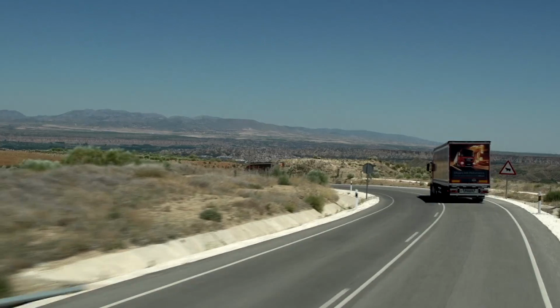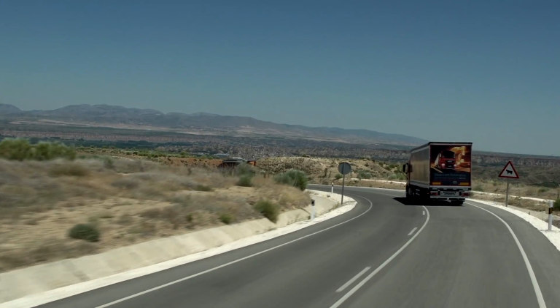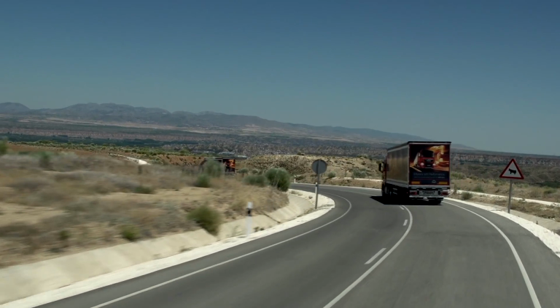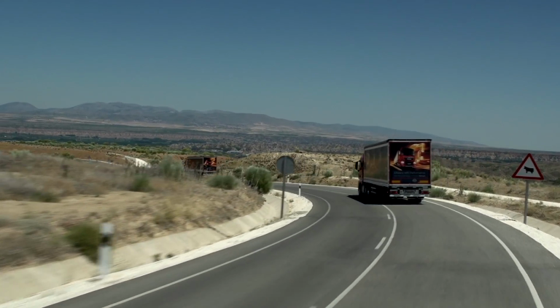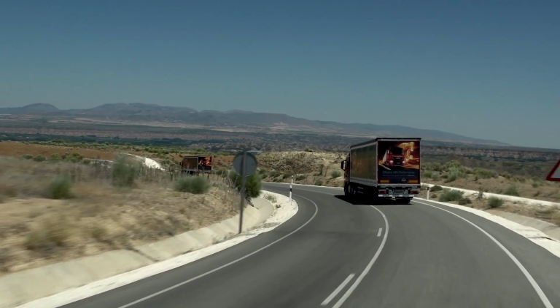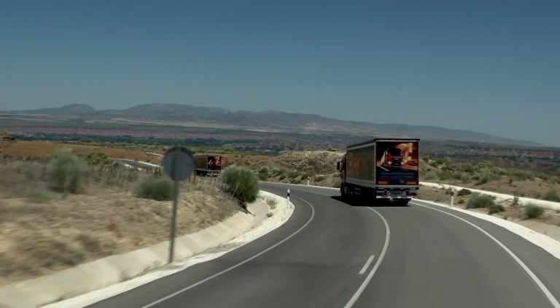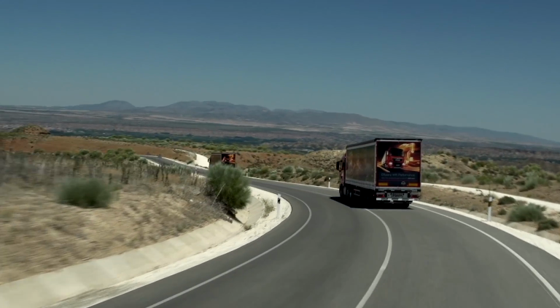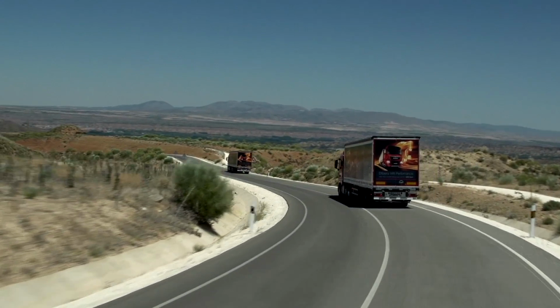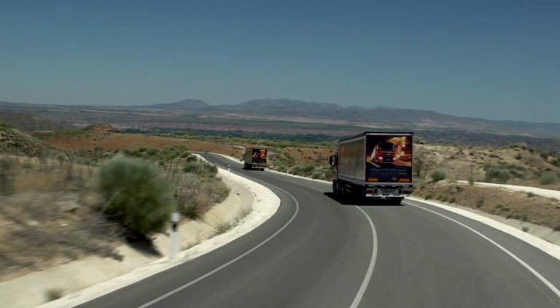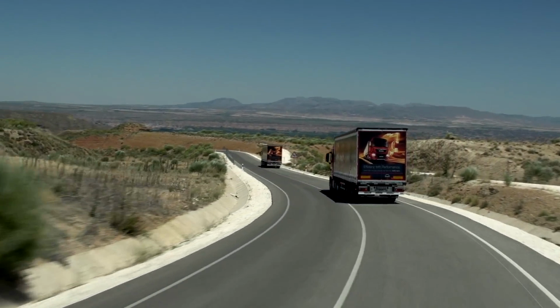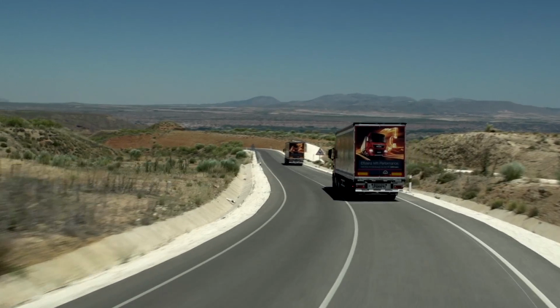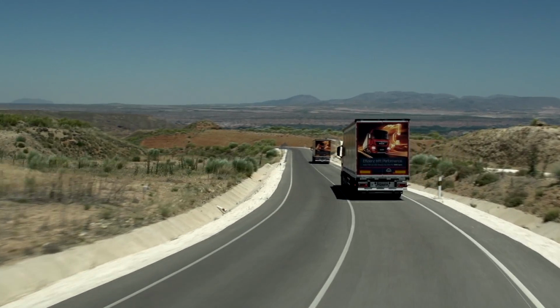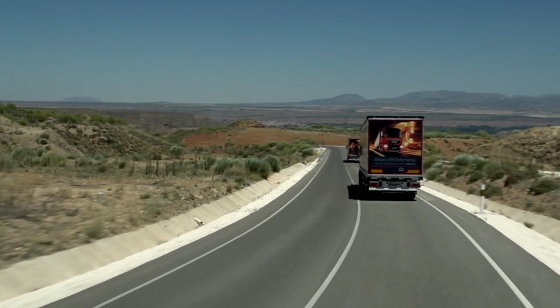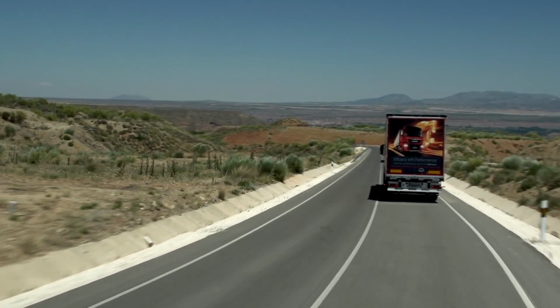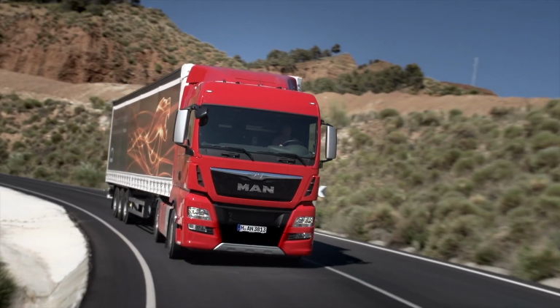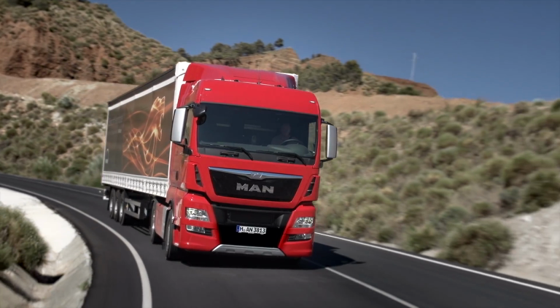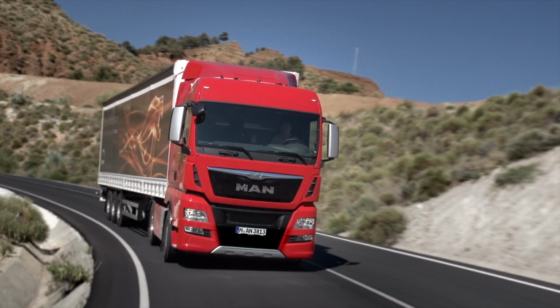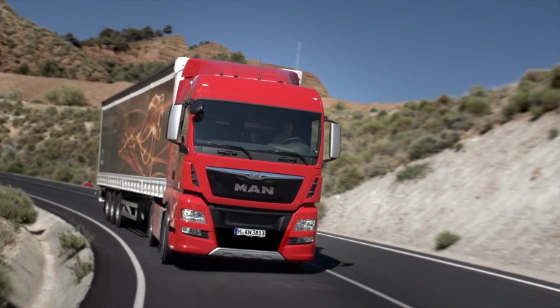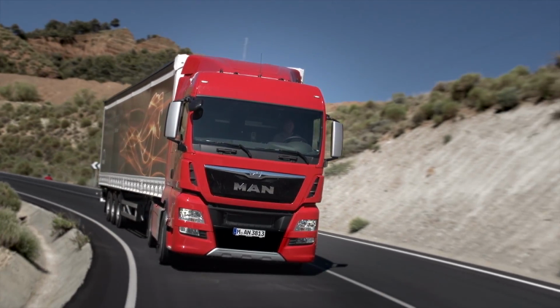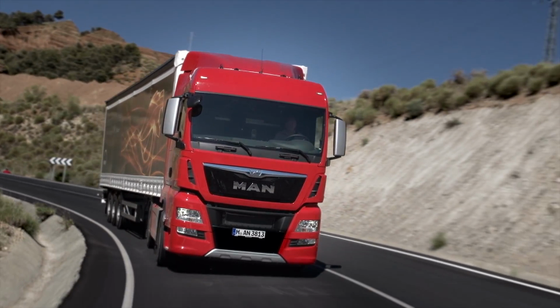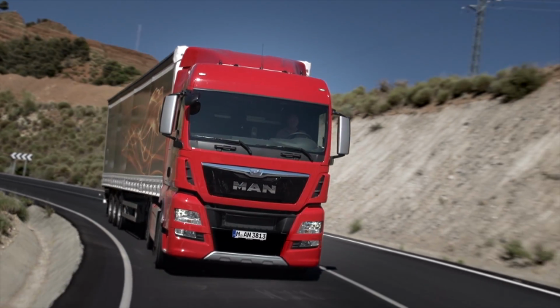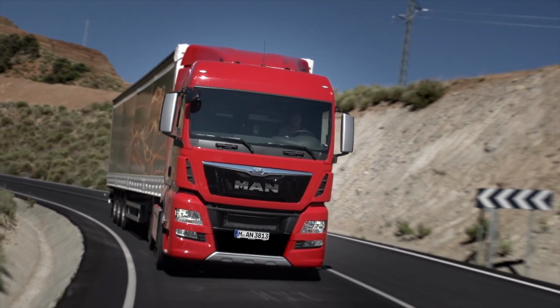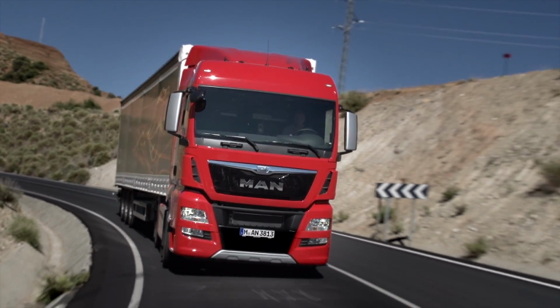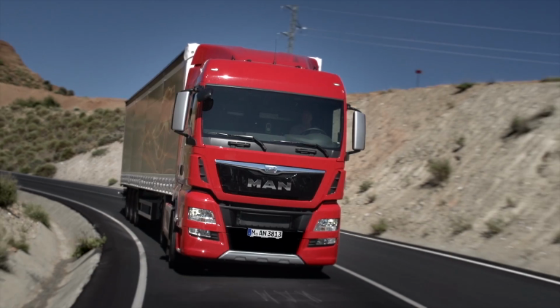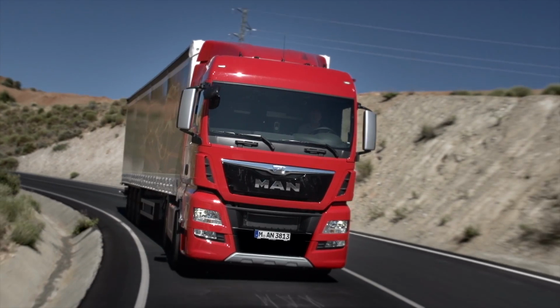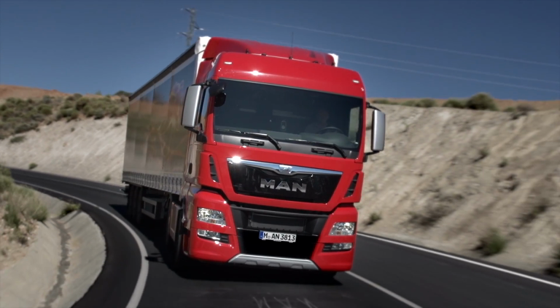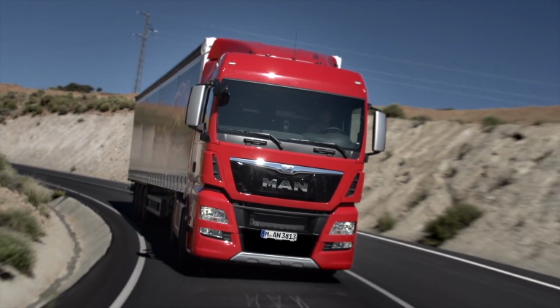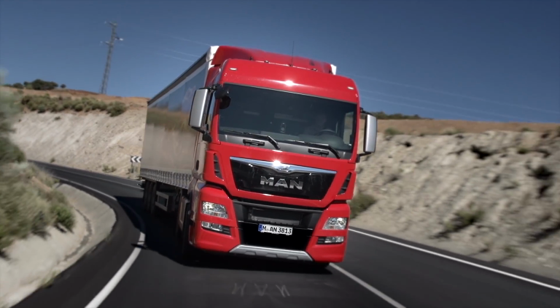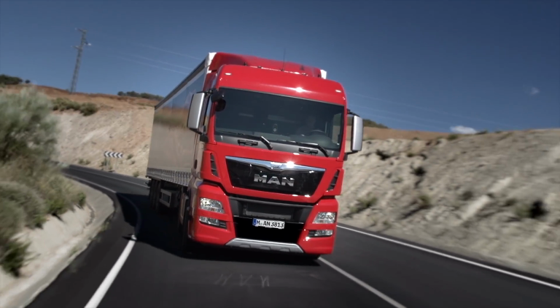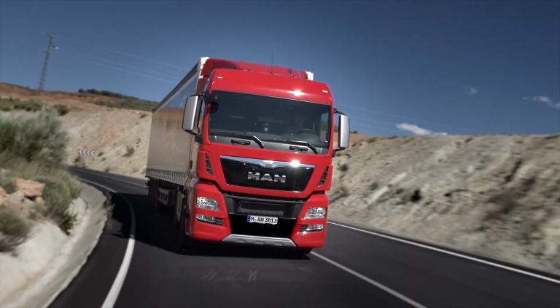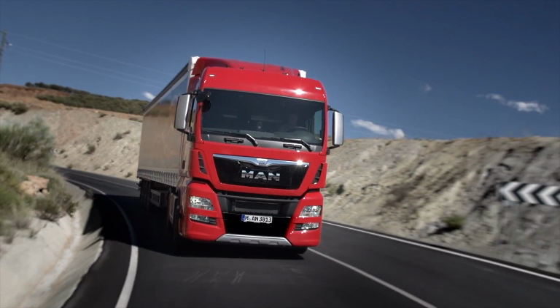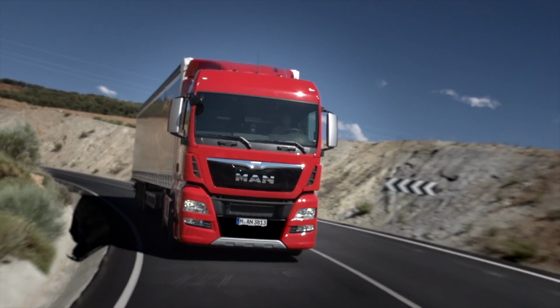Like all MAN driver assistance systems, the MAN Lane Guard system is a significant asset in terms of driver safety and convenience, enabling efficient and safe road transport of passengers and goods.